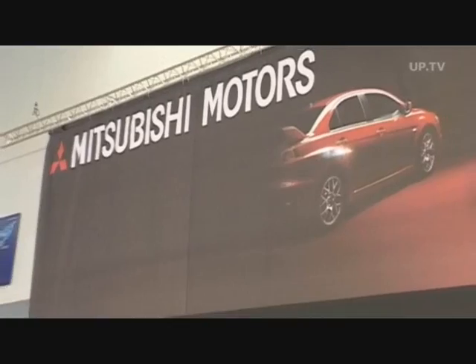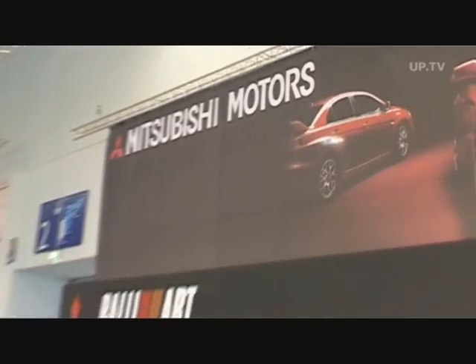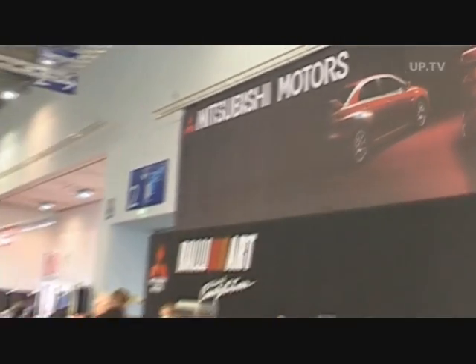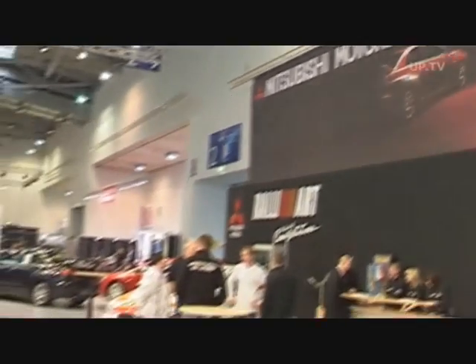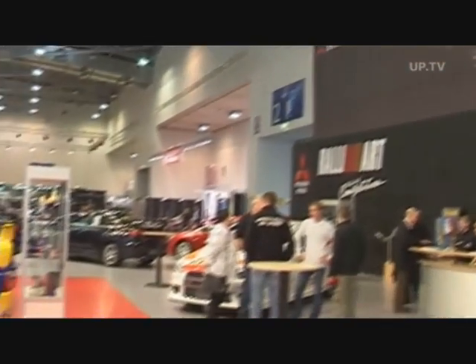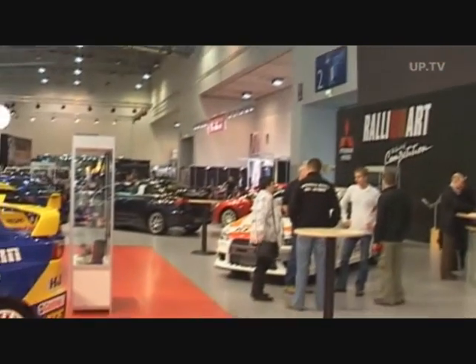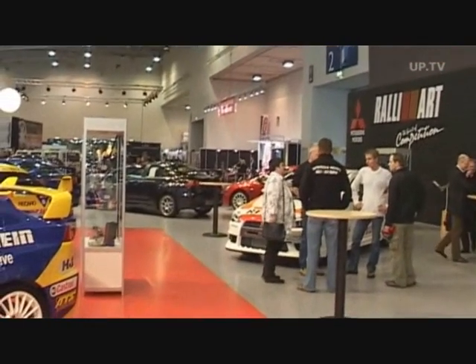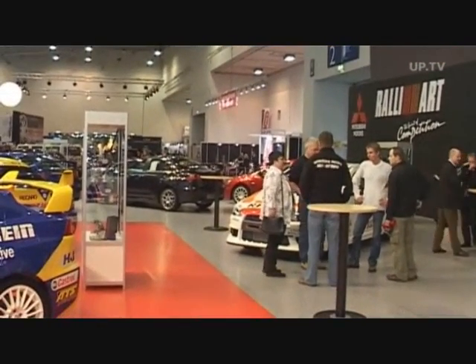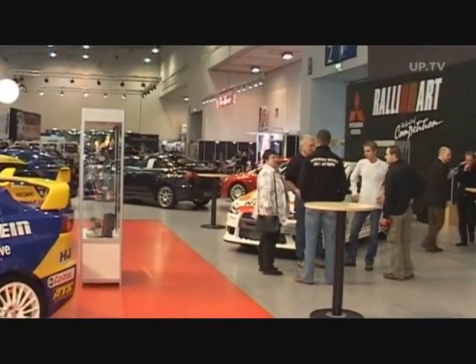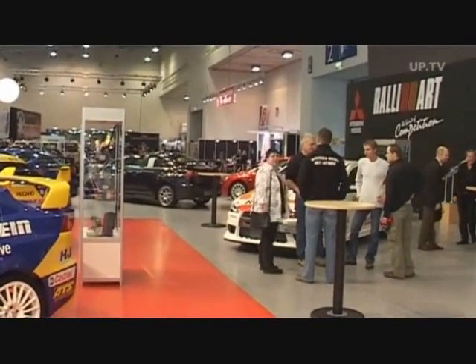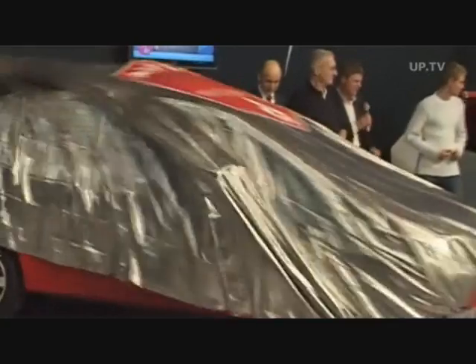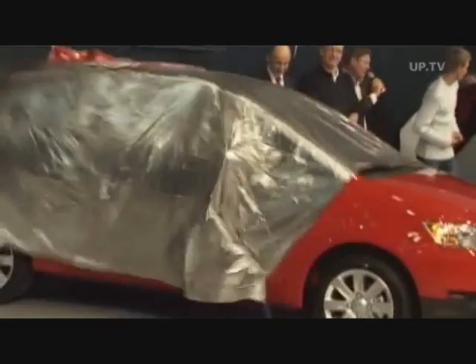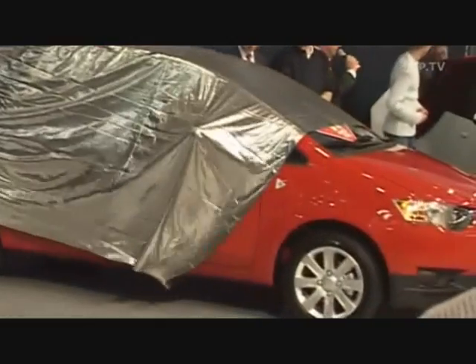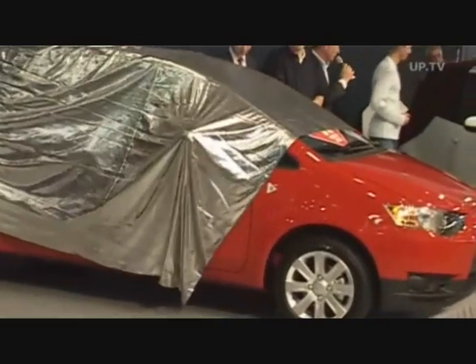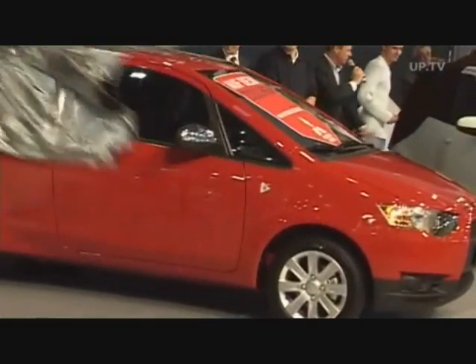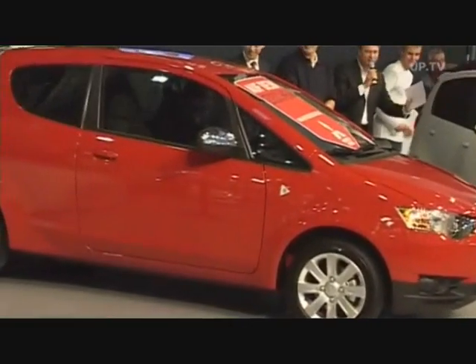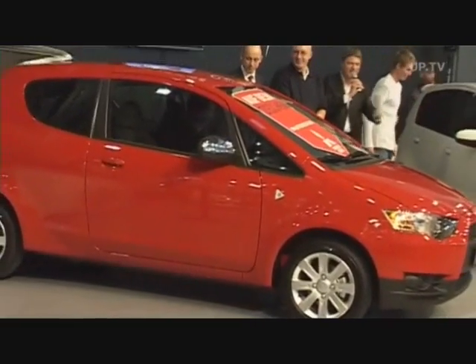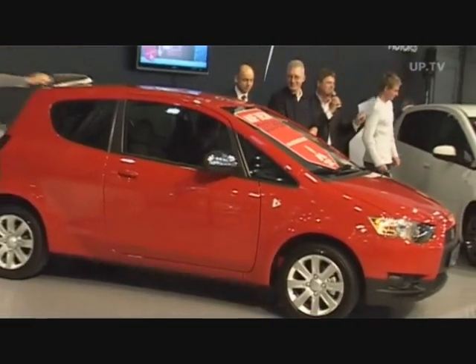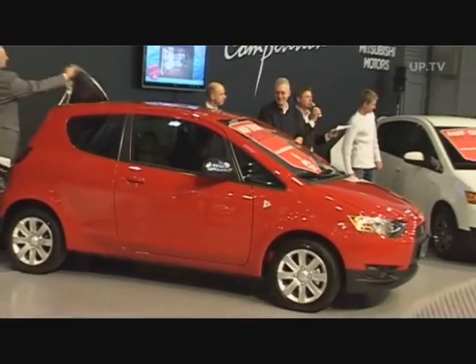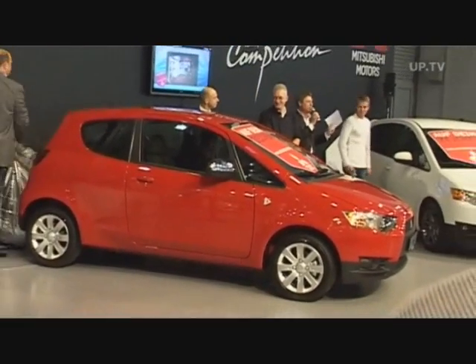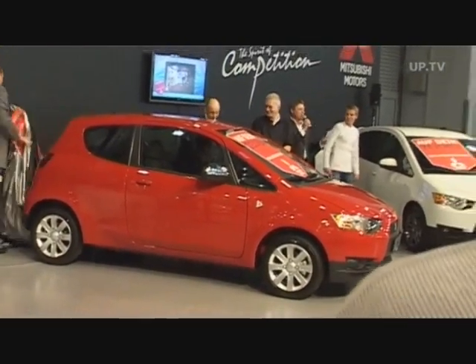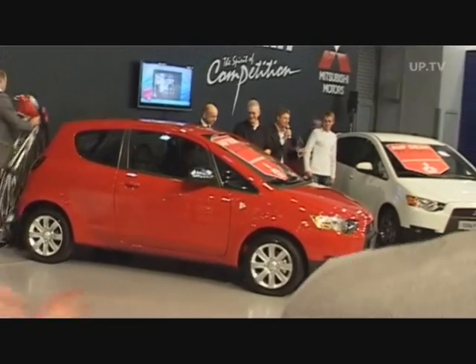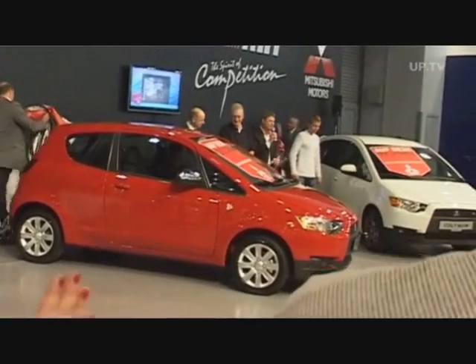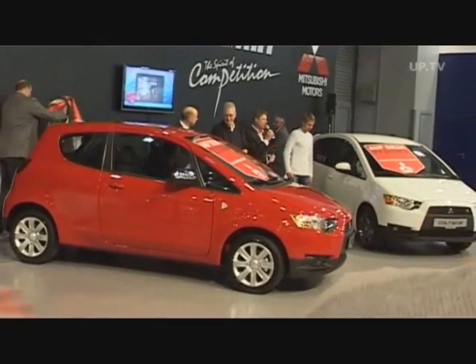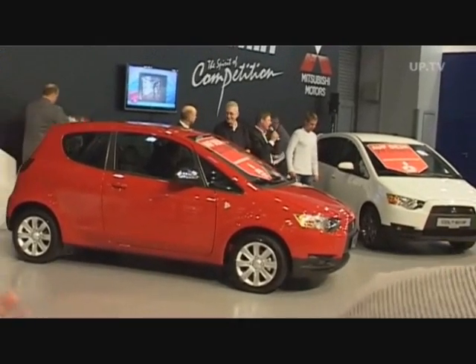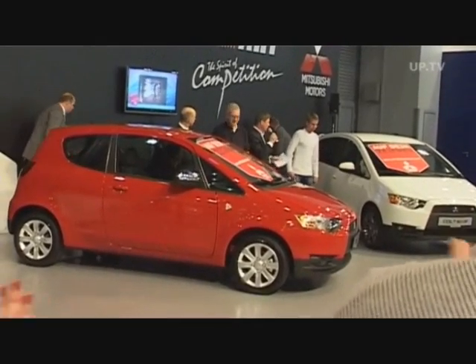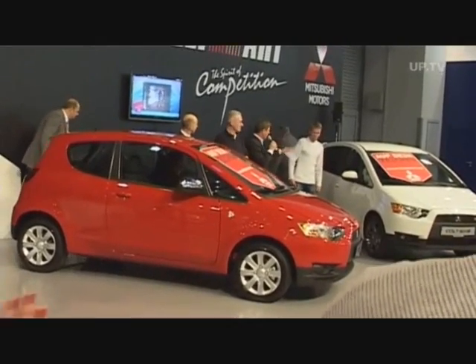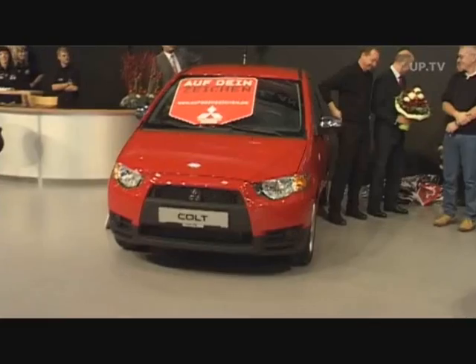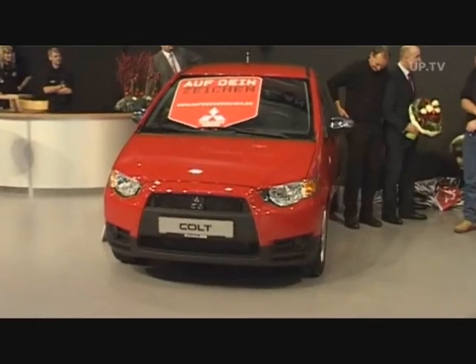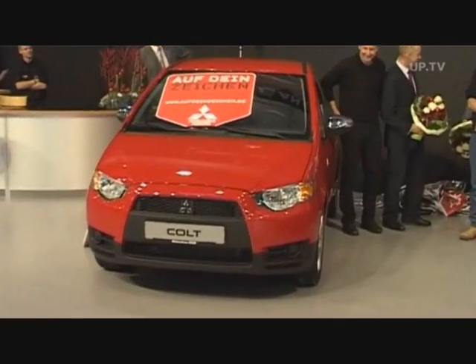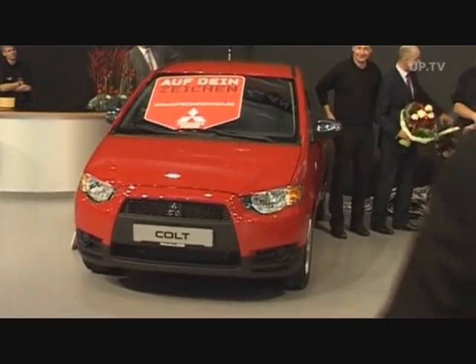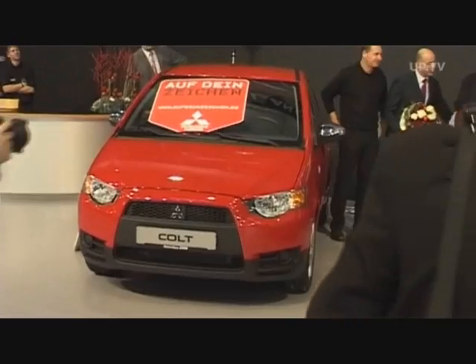Mitsubishi re-enters the small car segment with the premiere of its freshly made-over Colt. The Colt now also comes in rally-art garb.